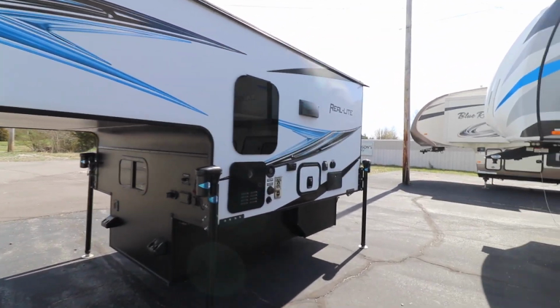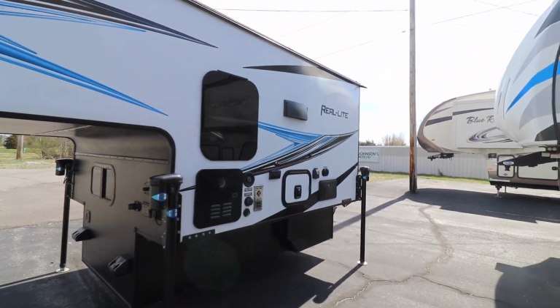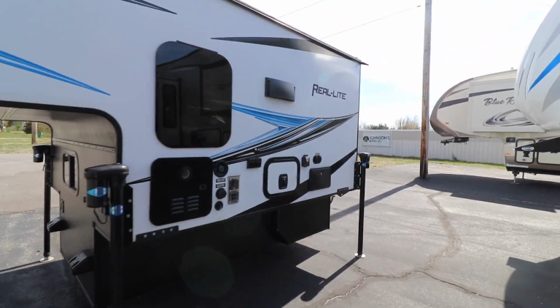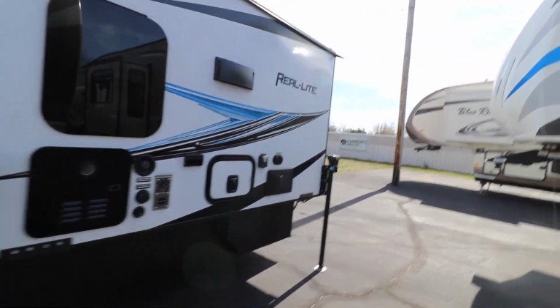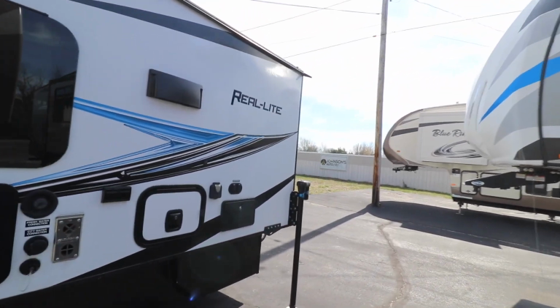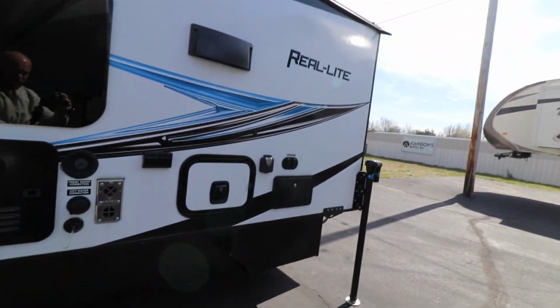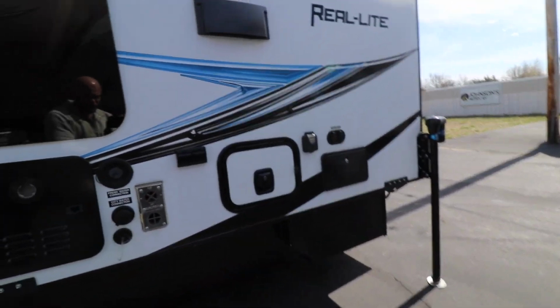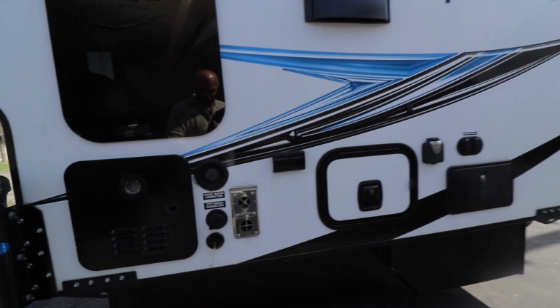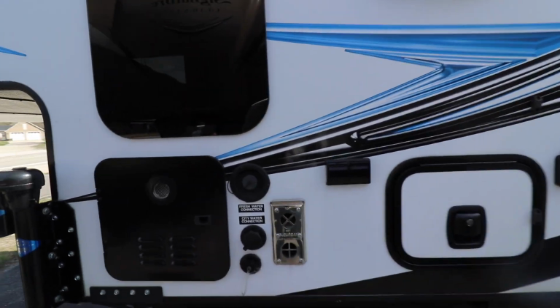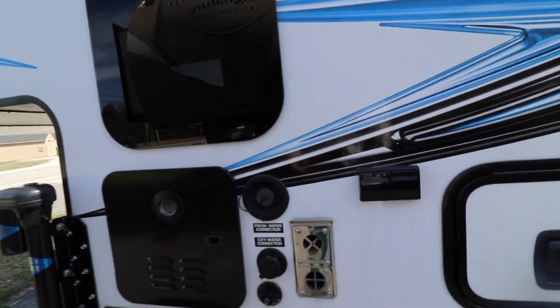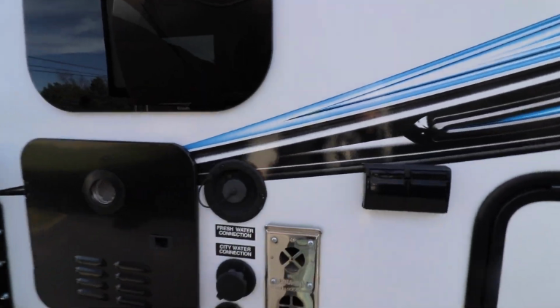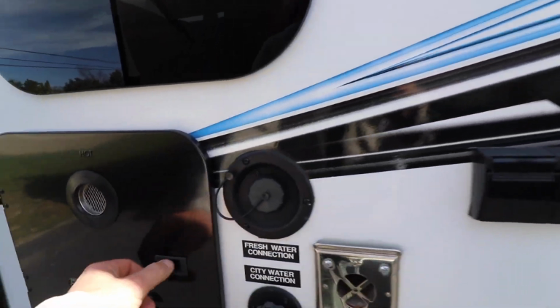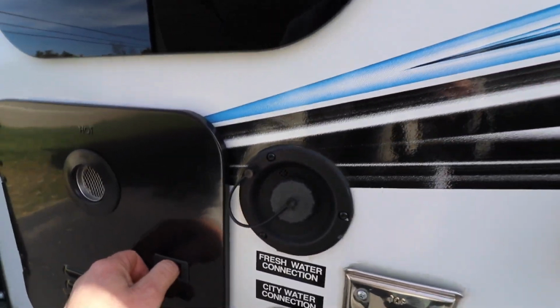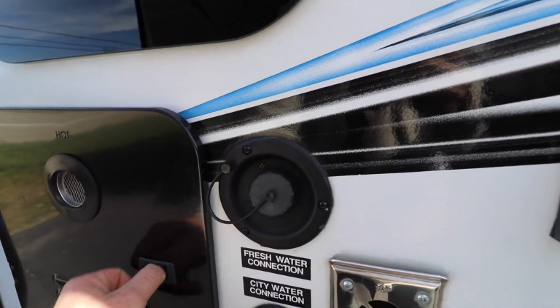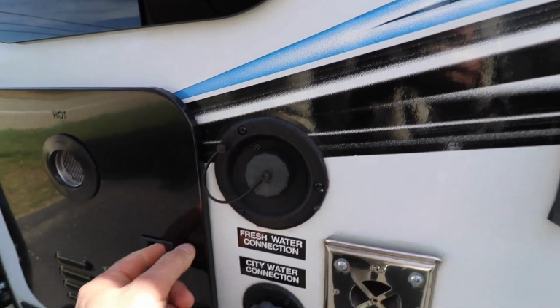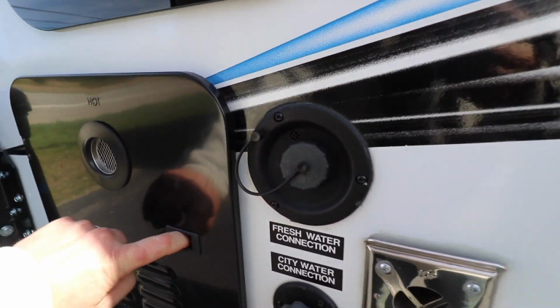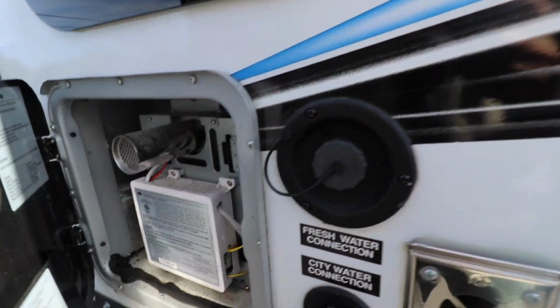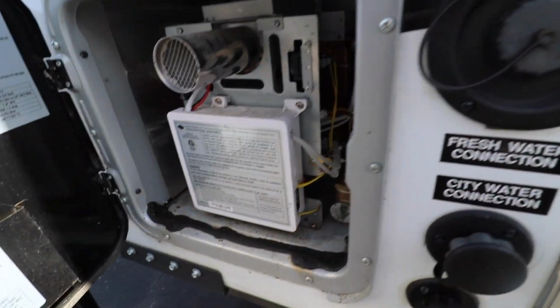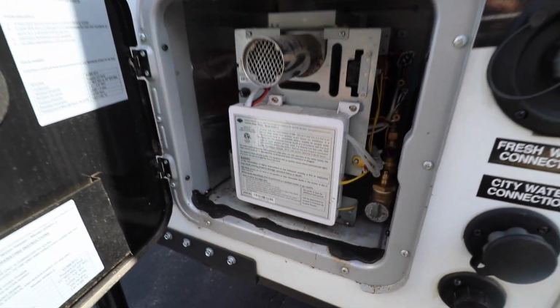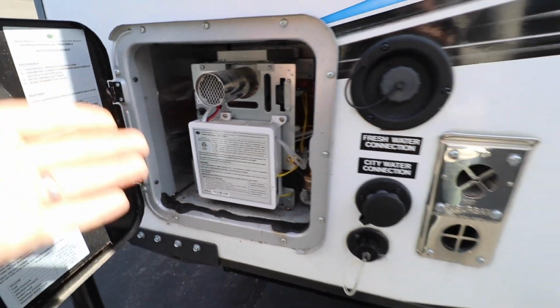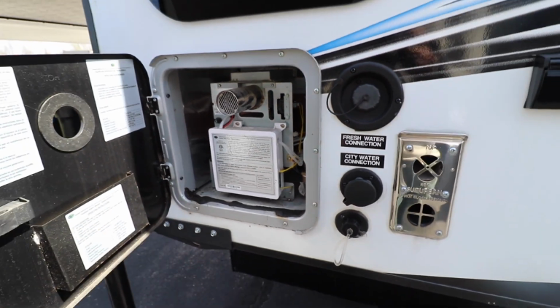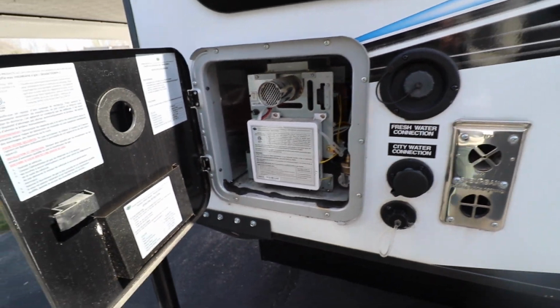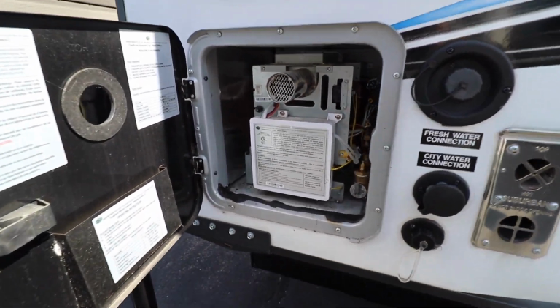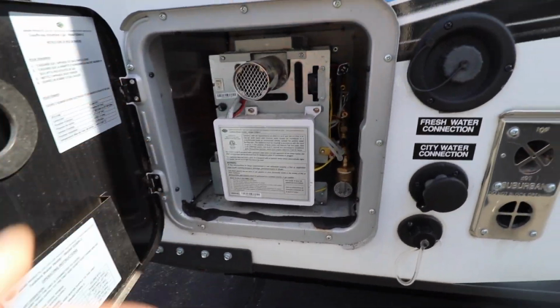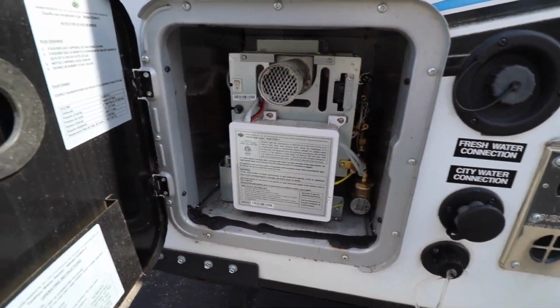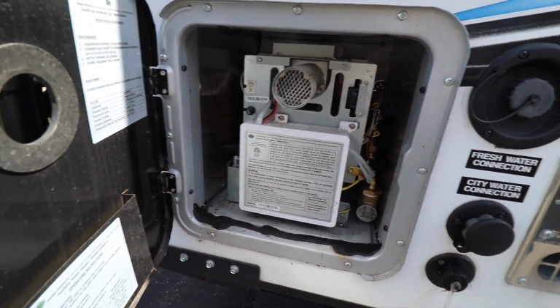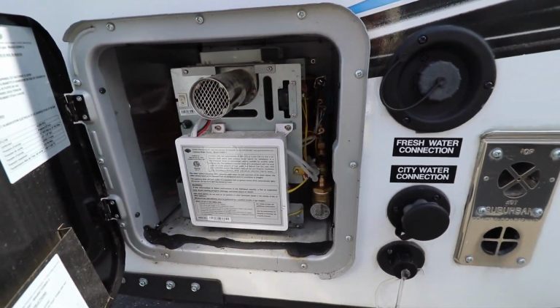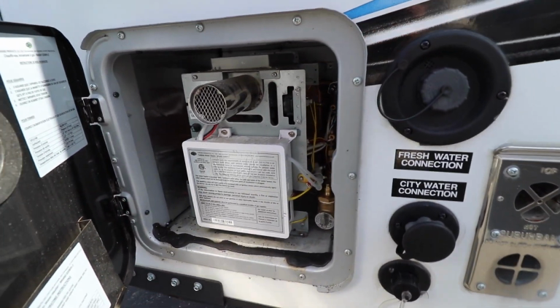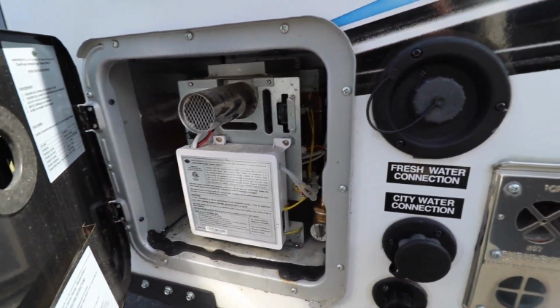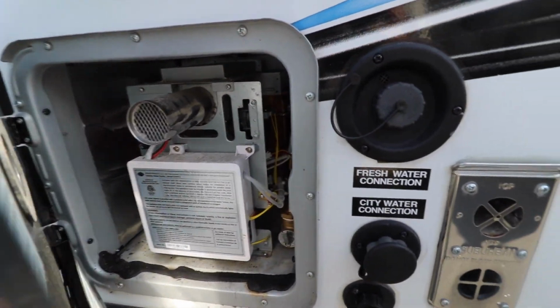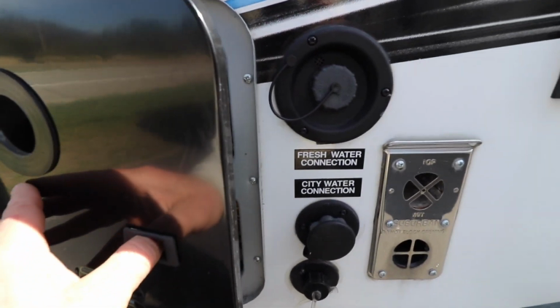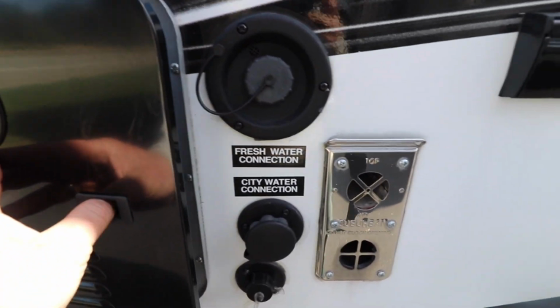I'm just going to take you around and show you a few of the nice little options they put on these things. Starting right here, we've got an on-demand water heater. It really helps cut down on the LP. A lot of the newer RVs are coming with this — nice option, works great.